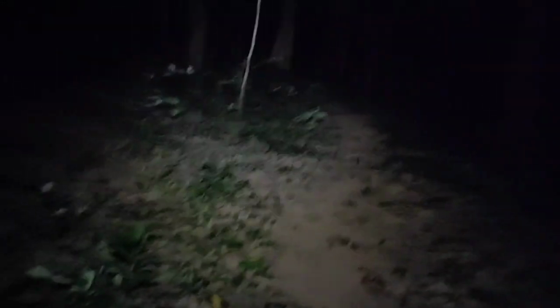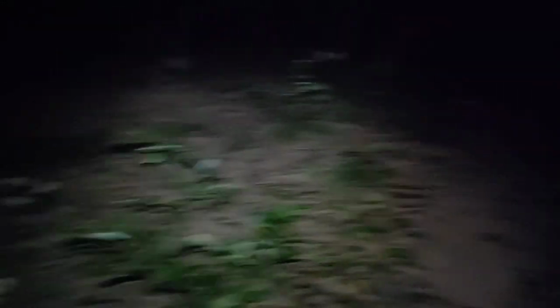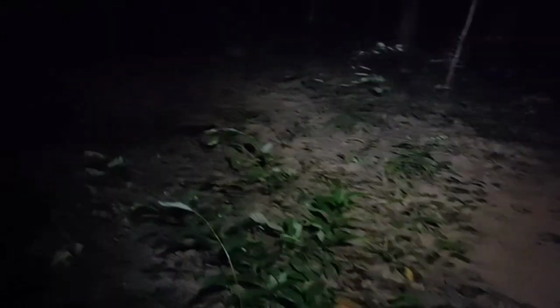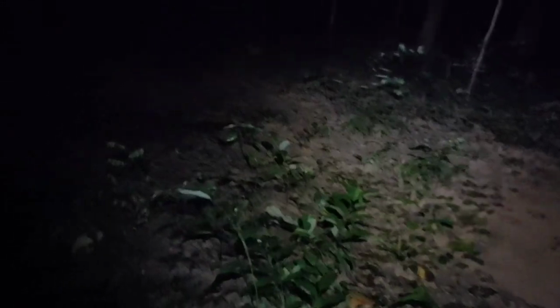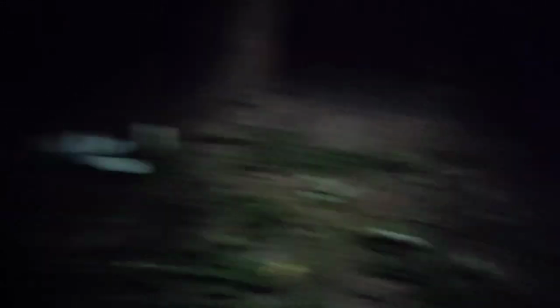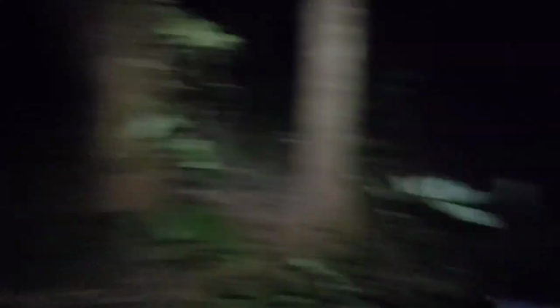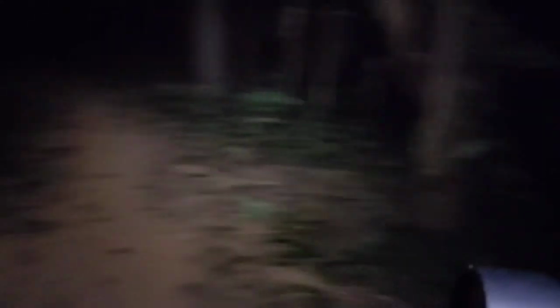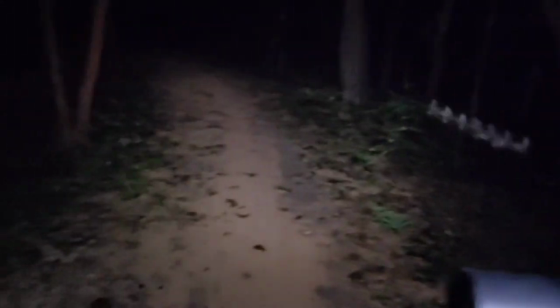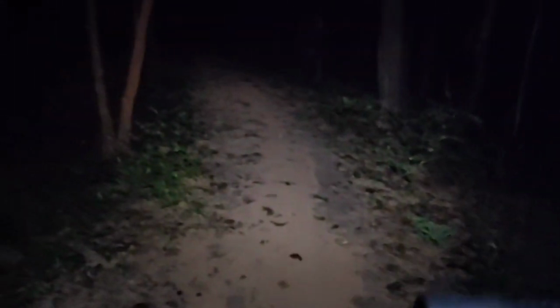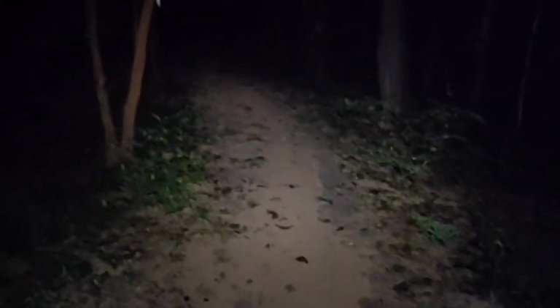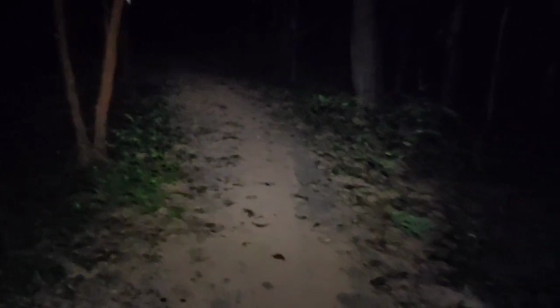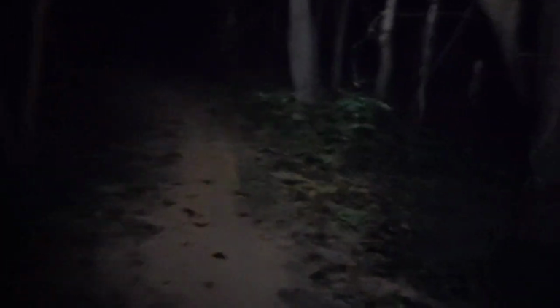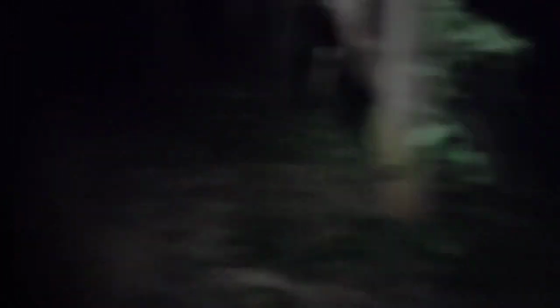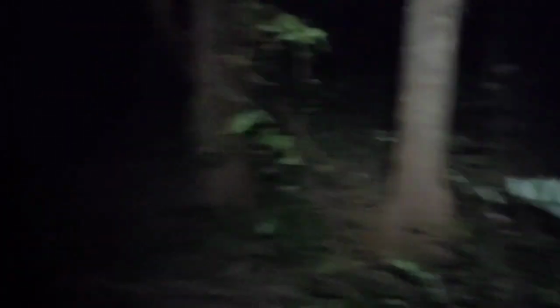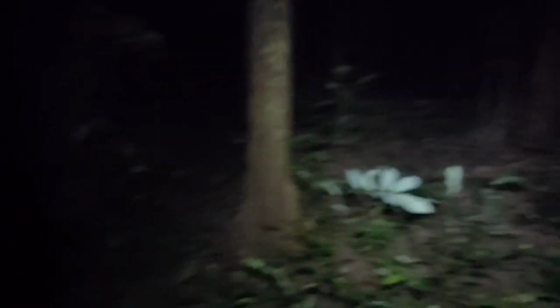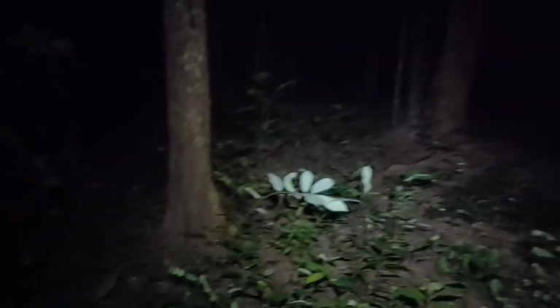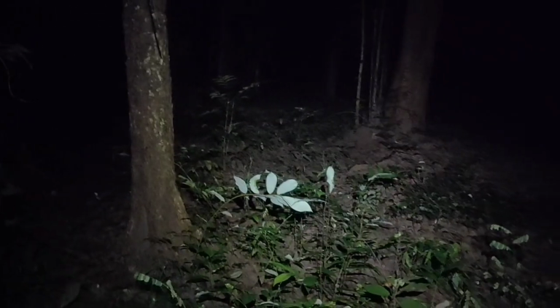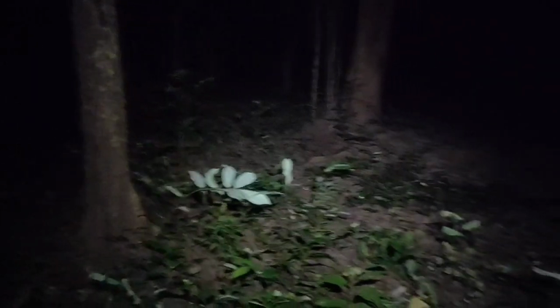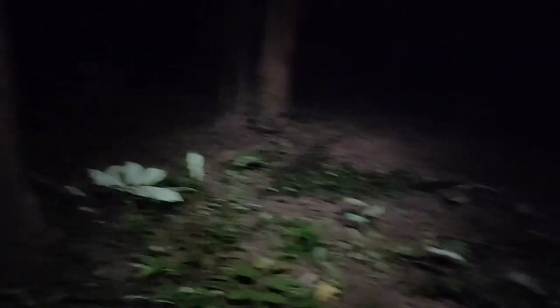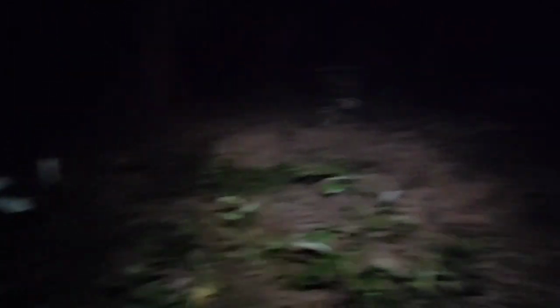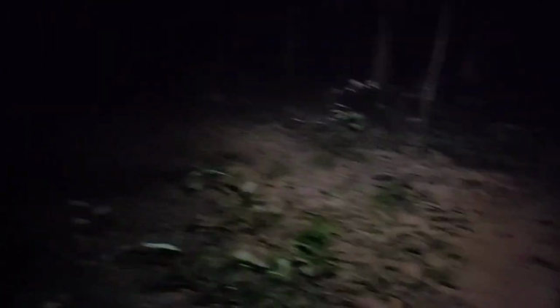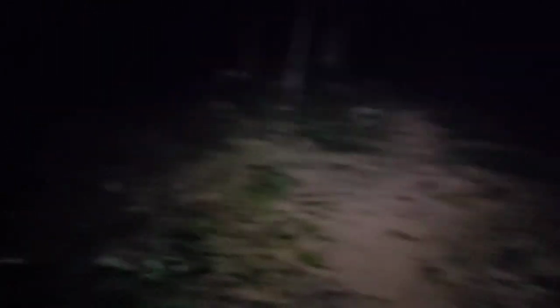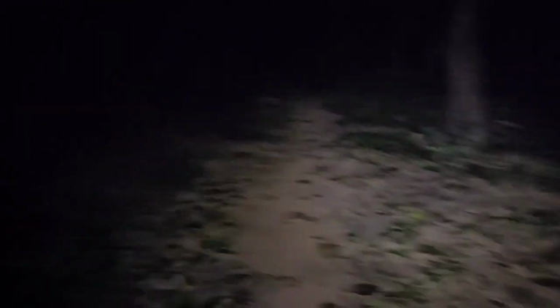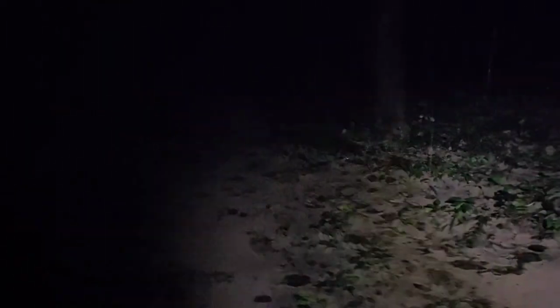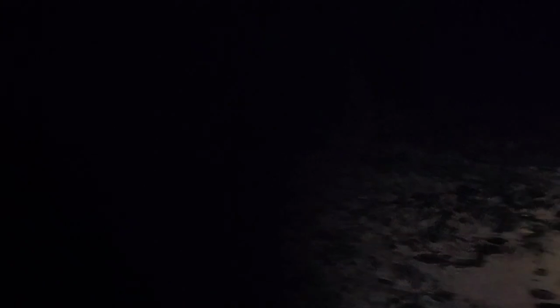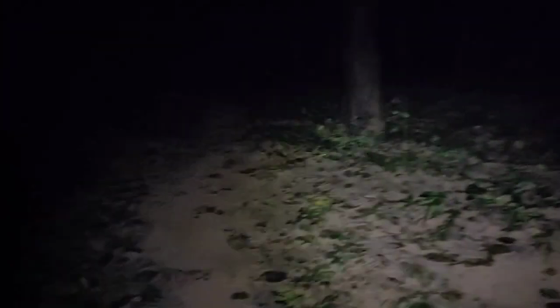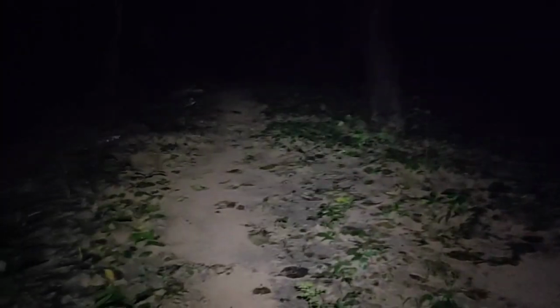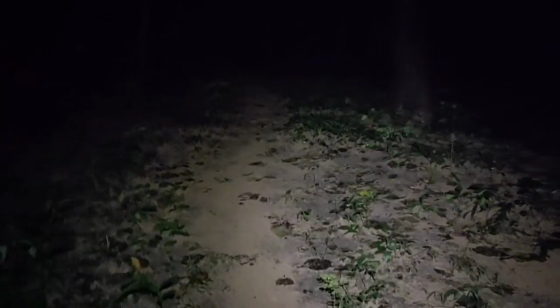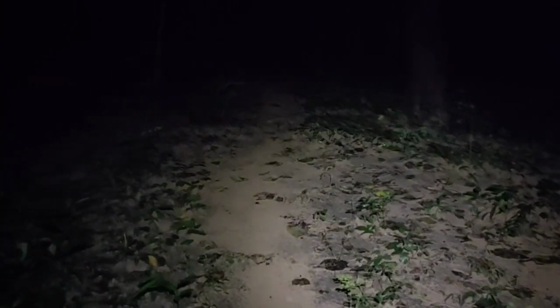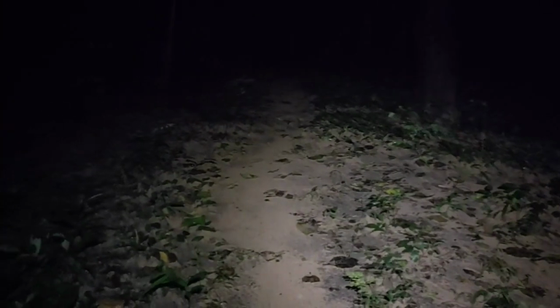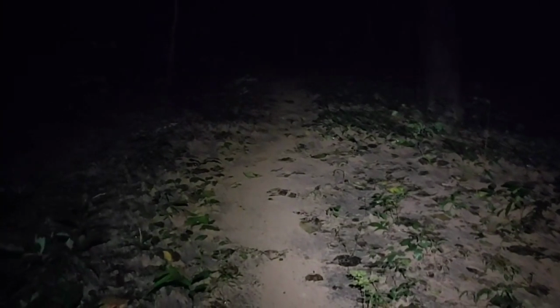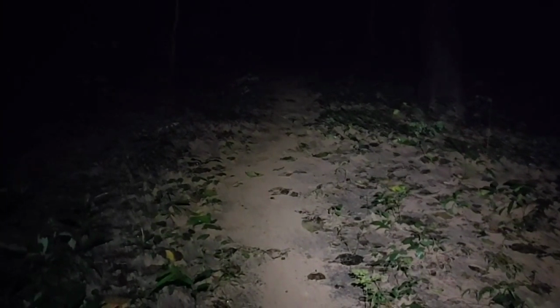Now I'm in a very dark forest and it's raining. I think you can hear the sounds of the rain. Let me turn off my headlamp.